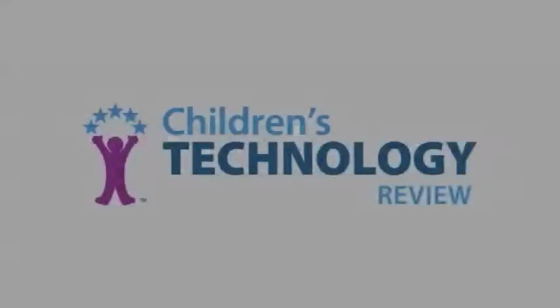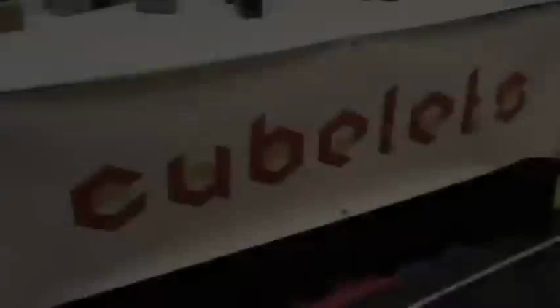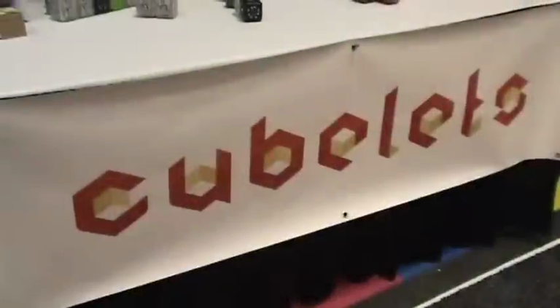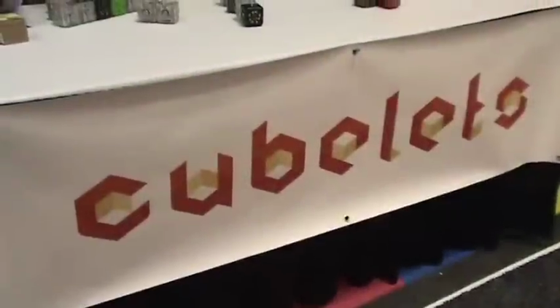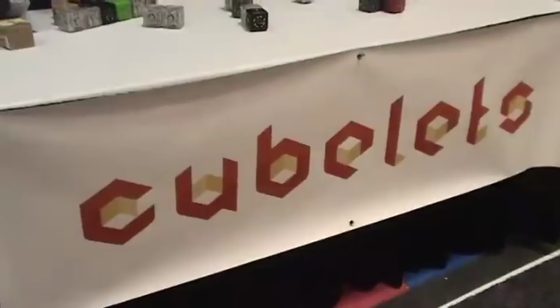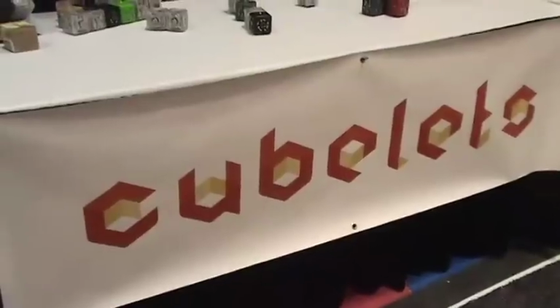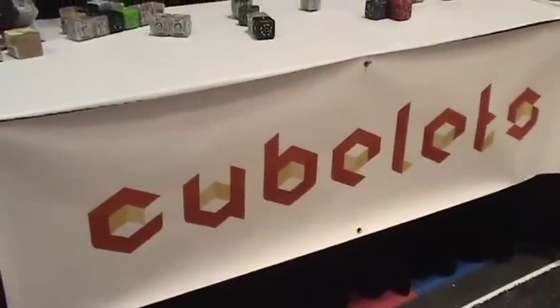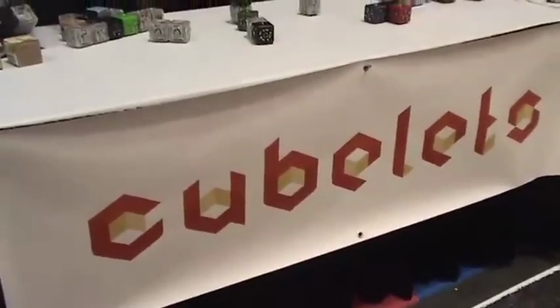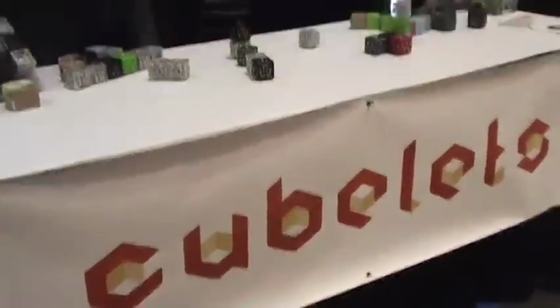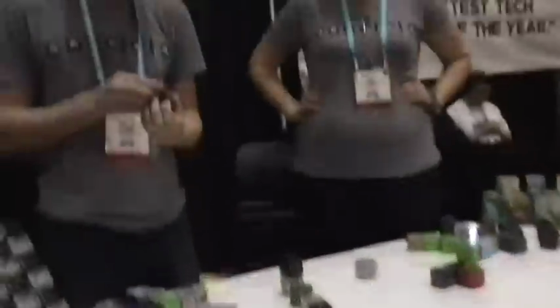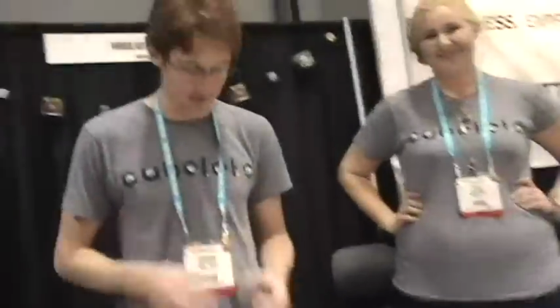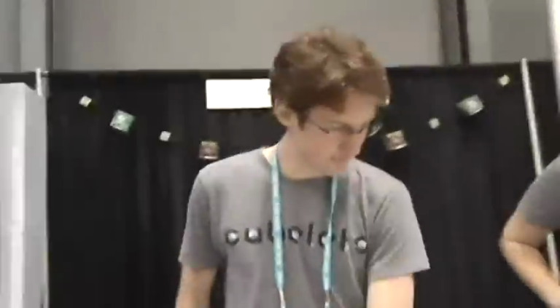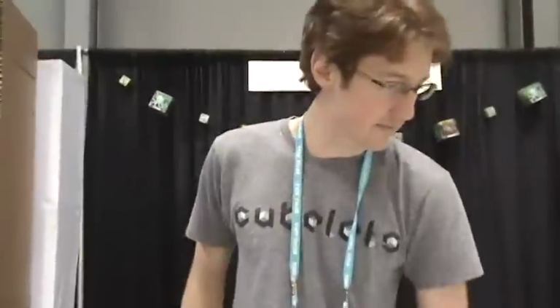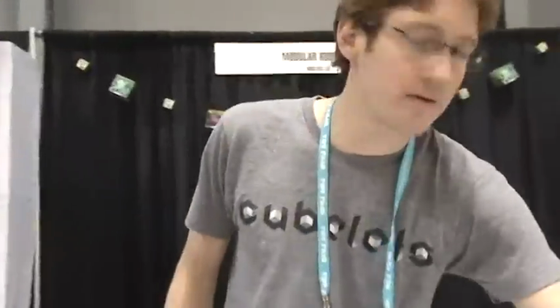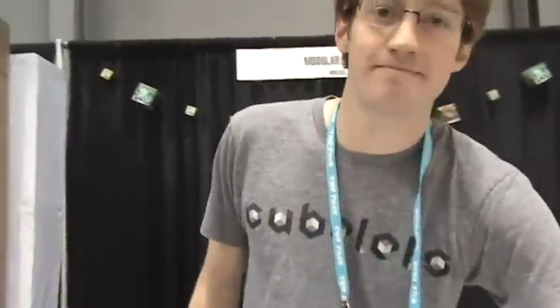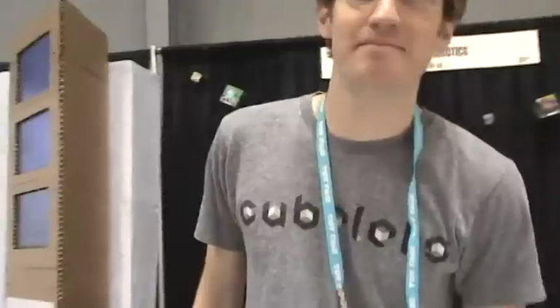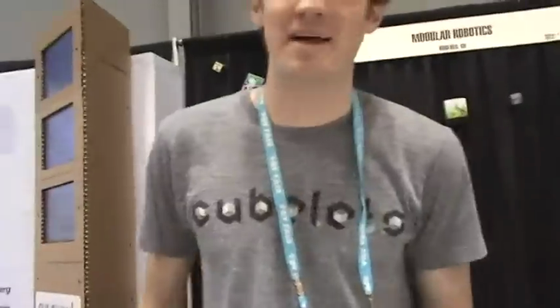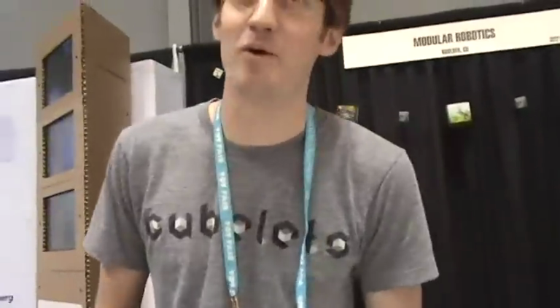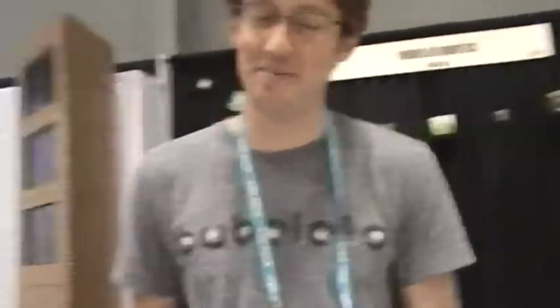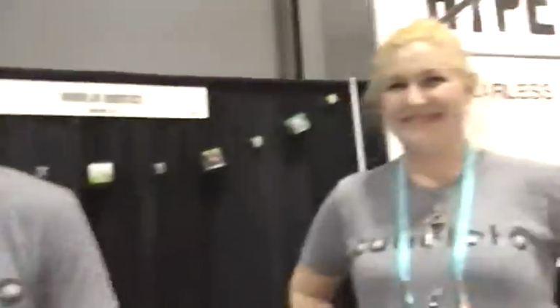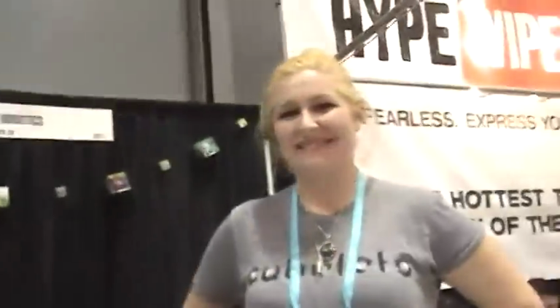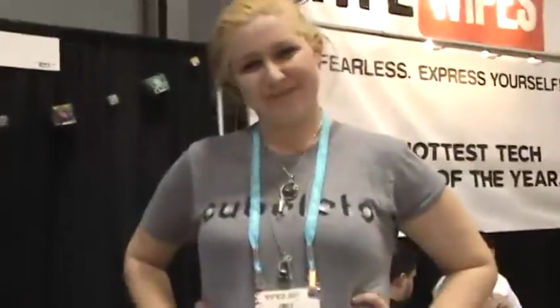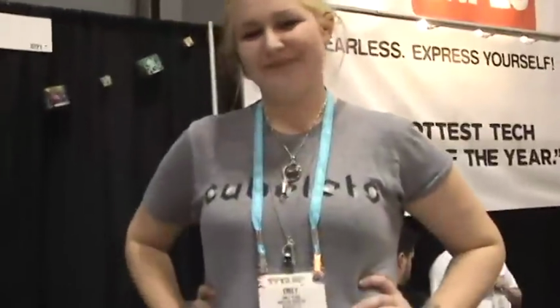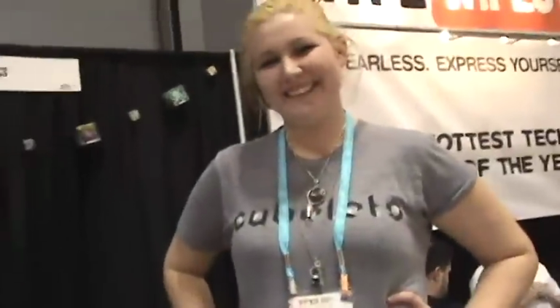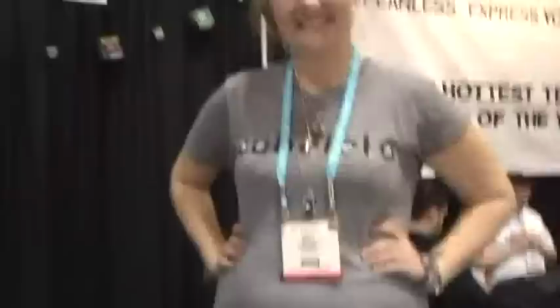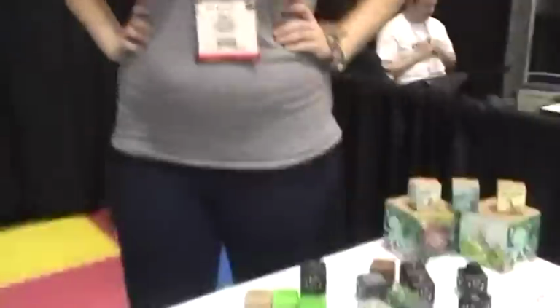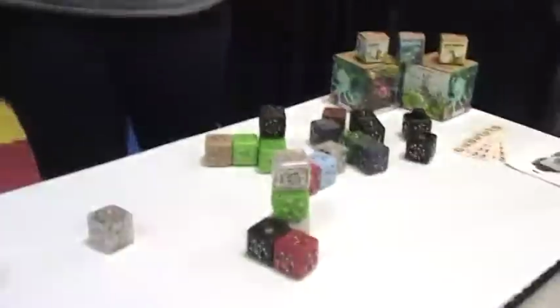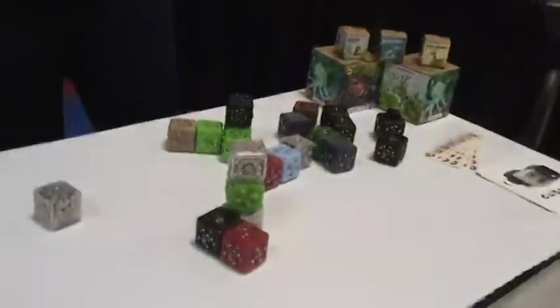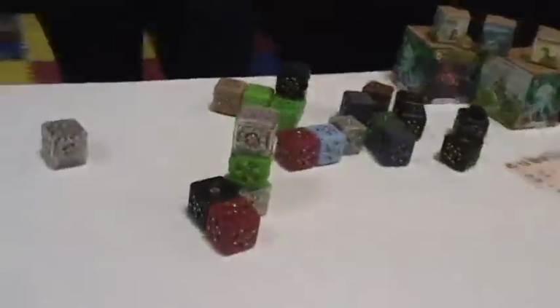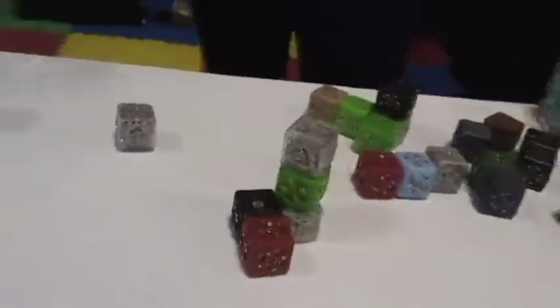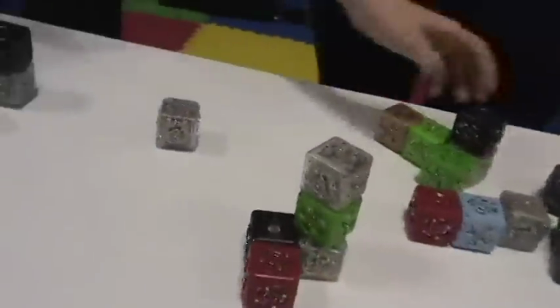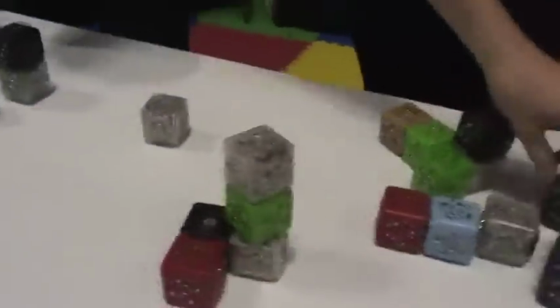We're looking at Cubelets from Modular Robotics, and we're speaking with Jonathan Moyes and Emily Plage. Here are the products — can you tell me a little bit about them?